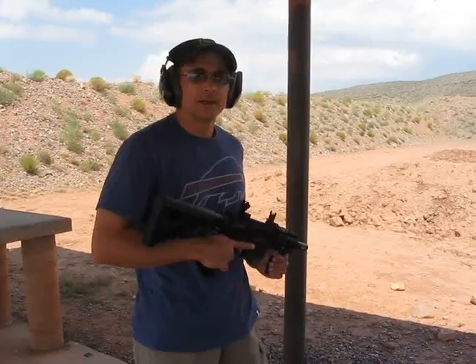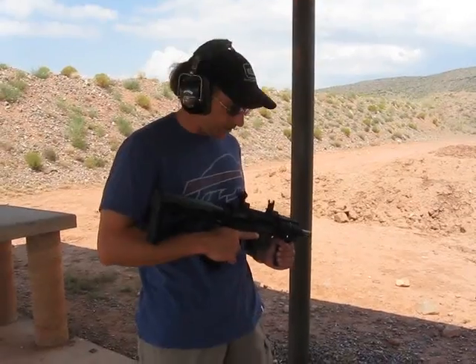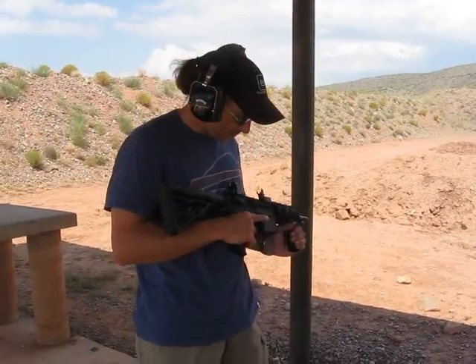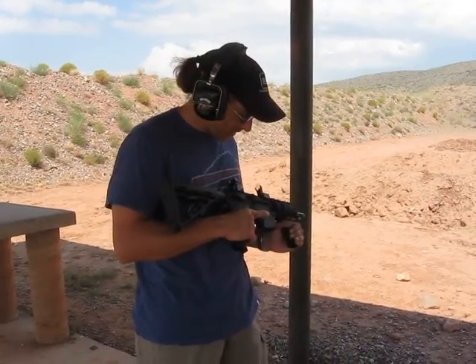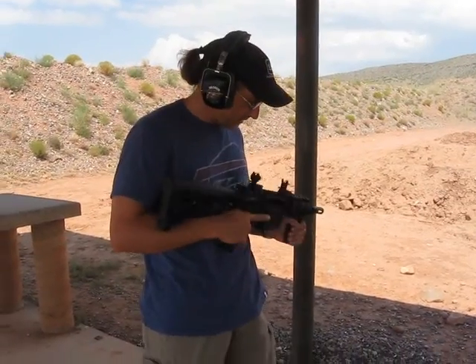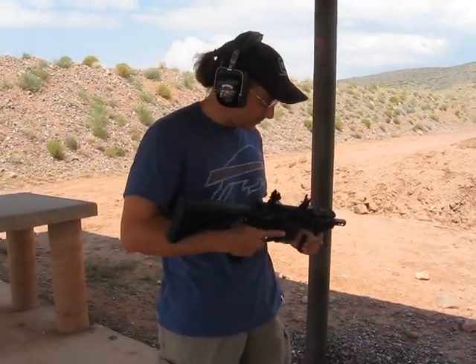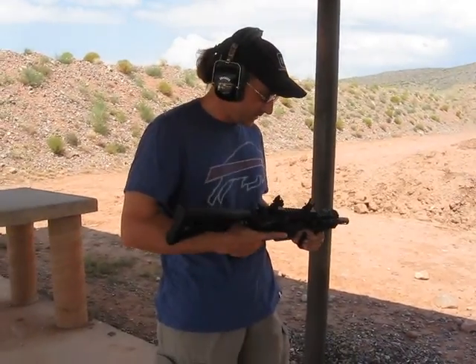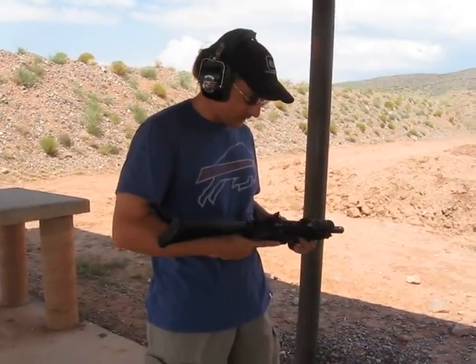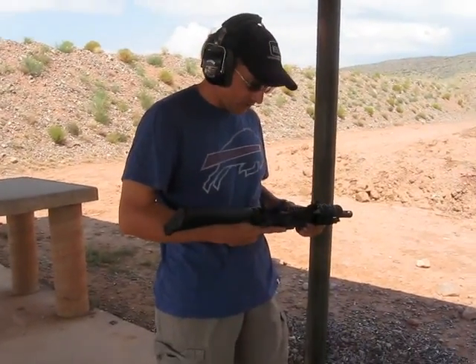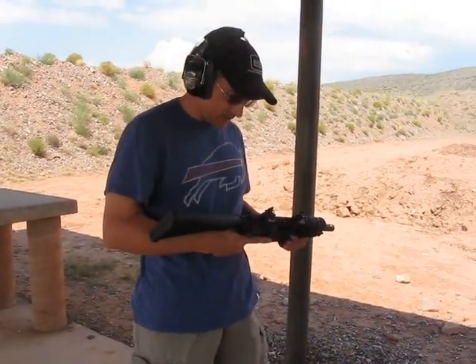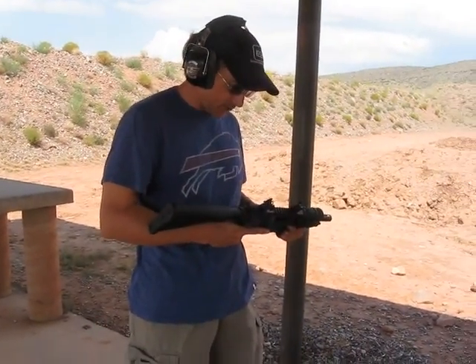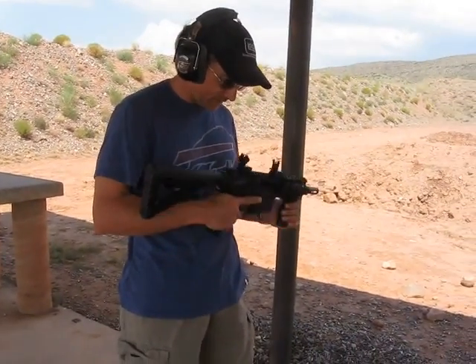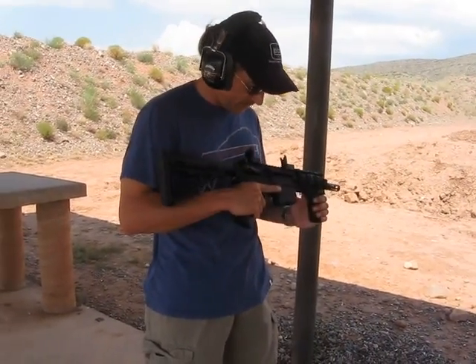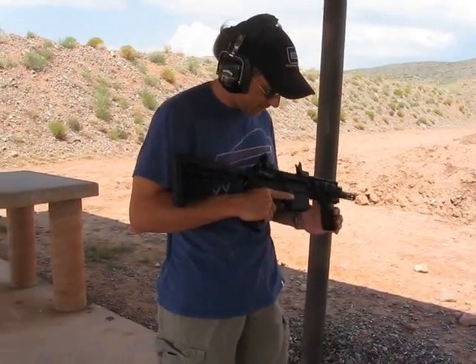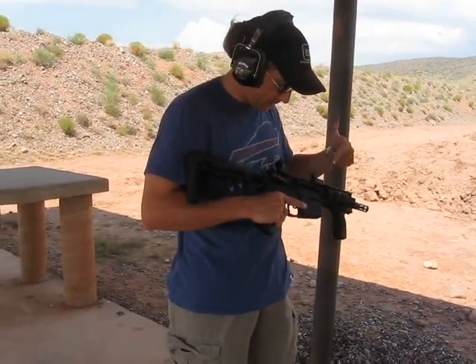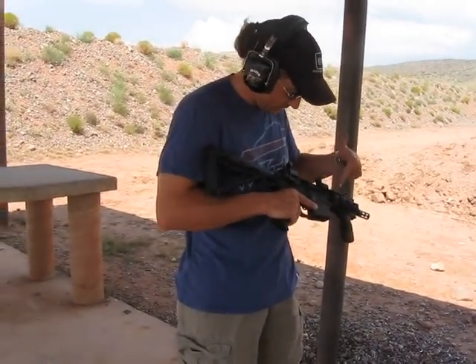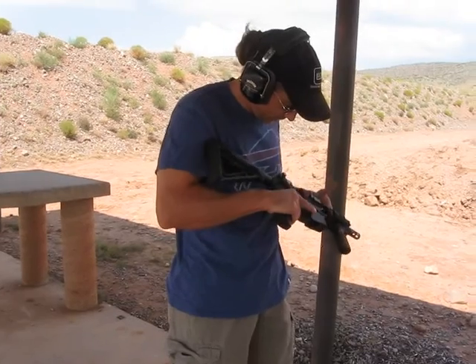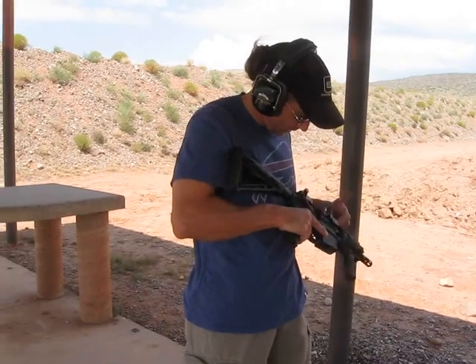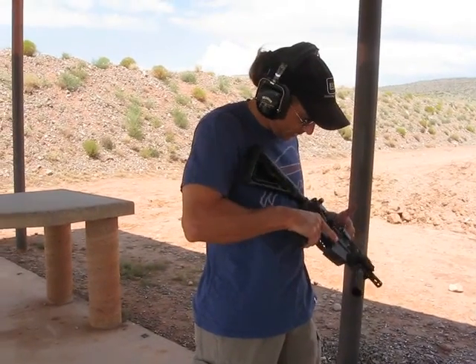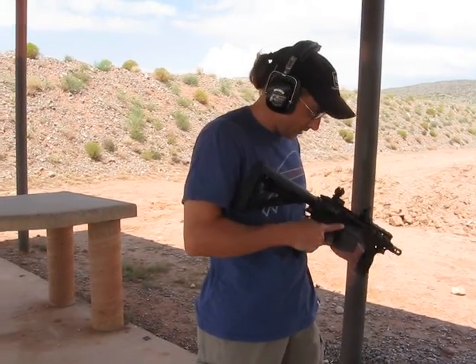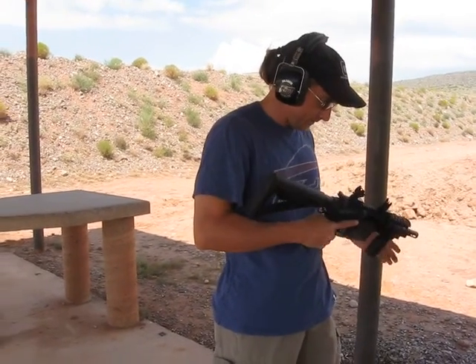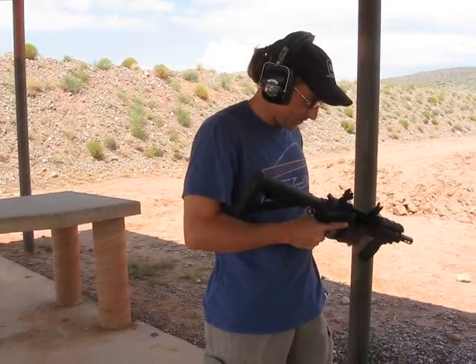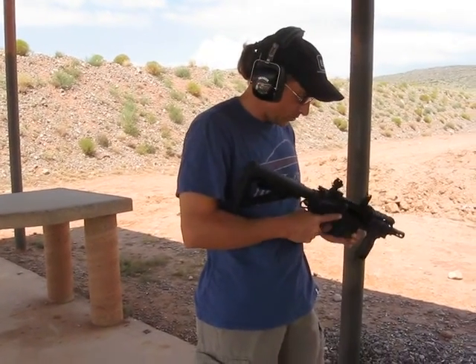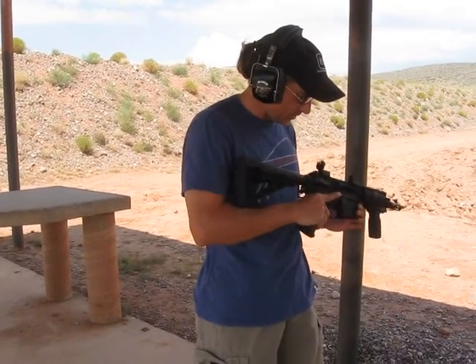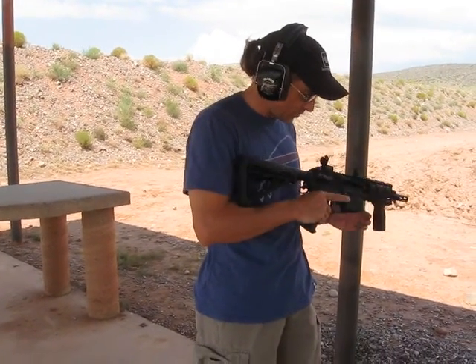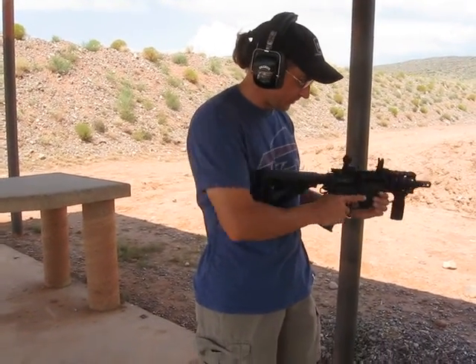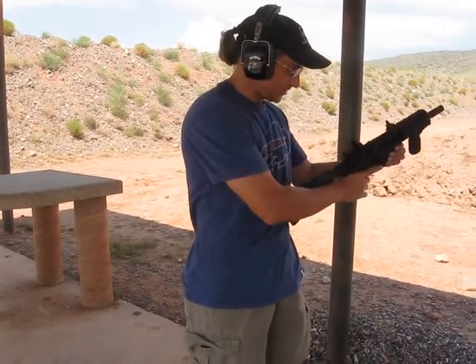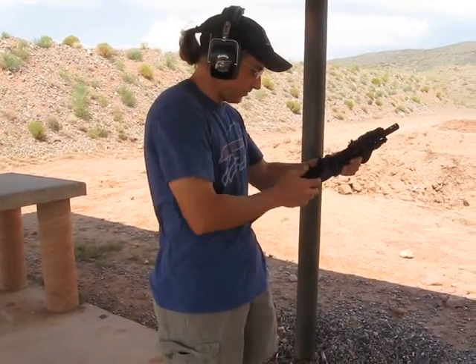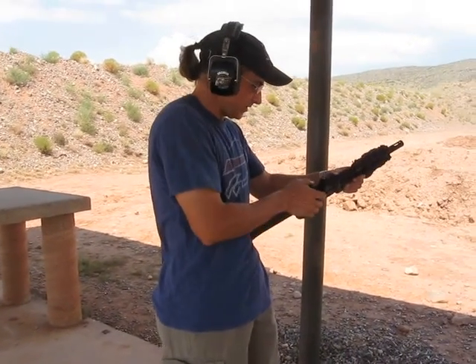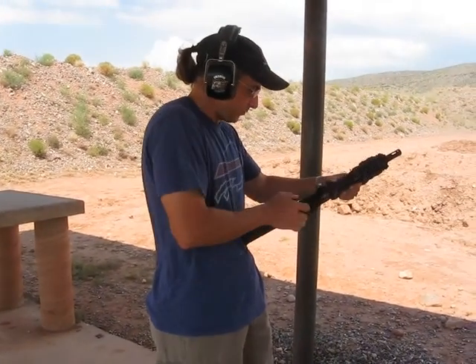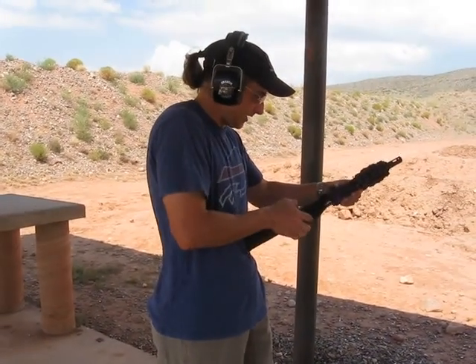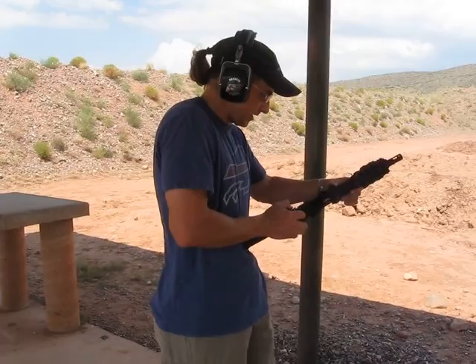Out here at the range, I built a 9mm upper for my SBR. It's cleared, and I wanted to show off the internals of what we've got going on.